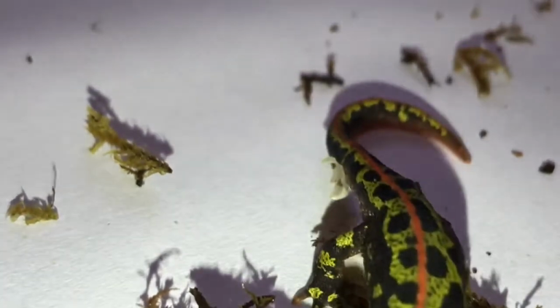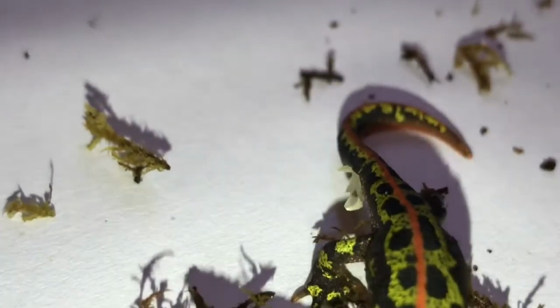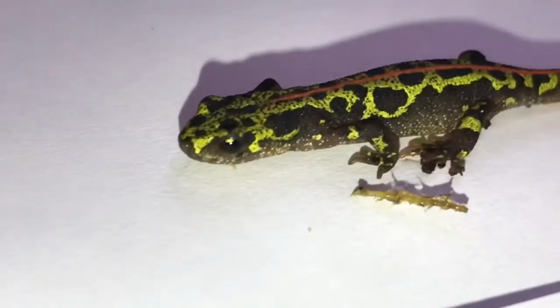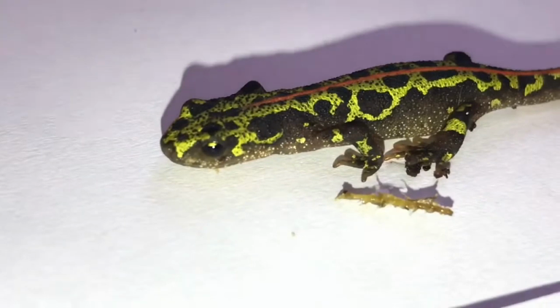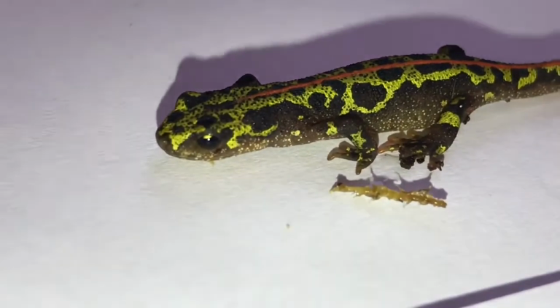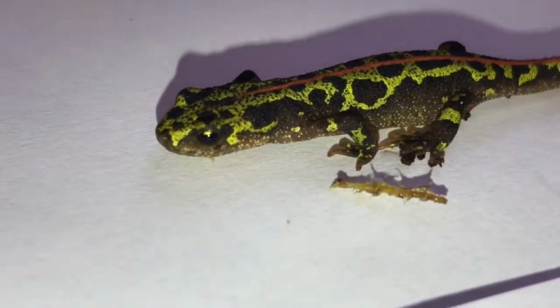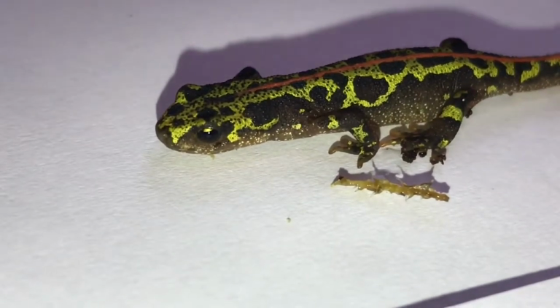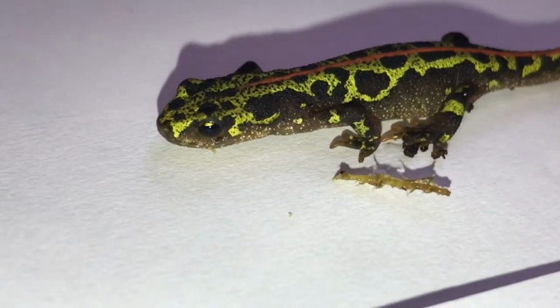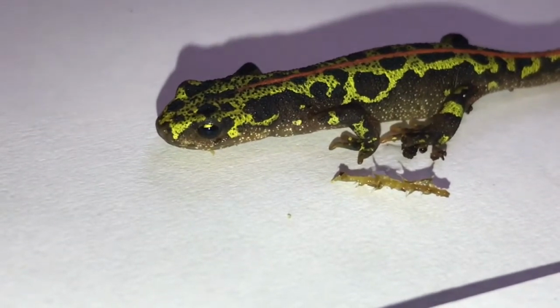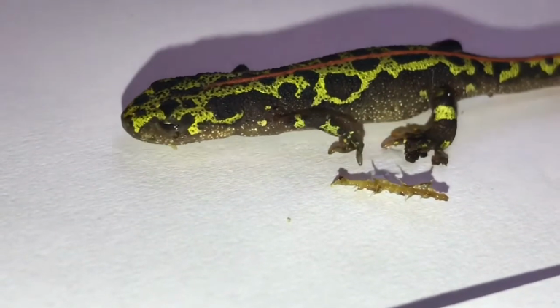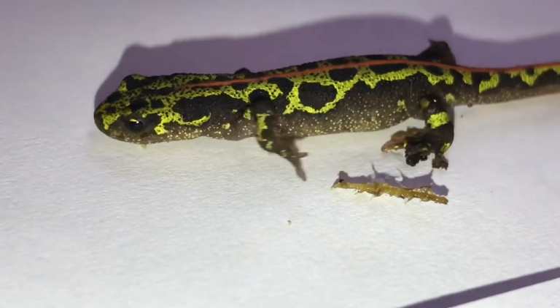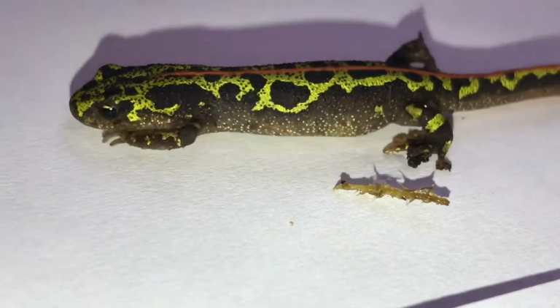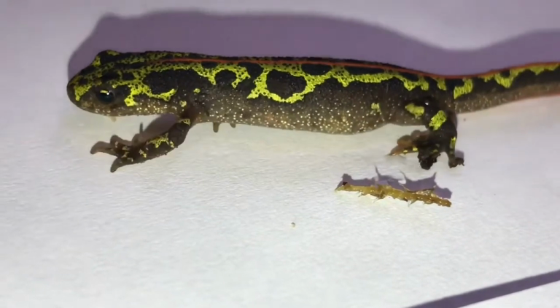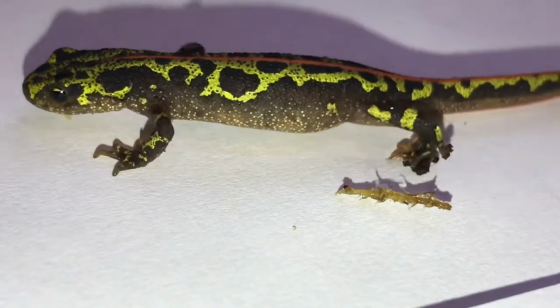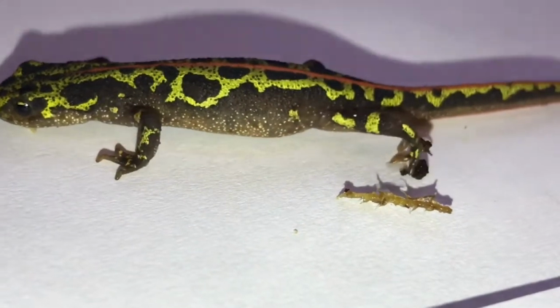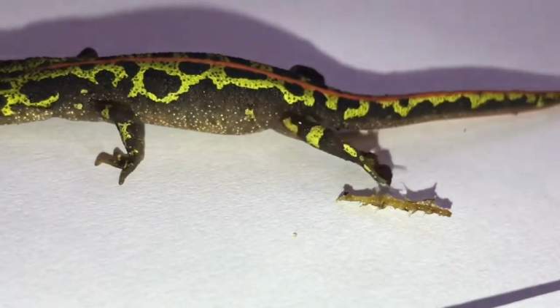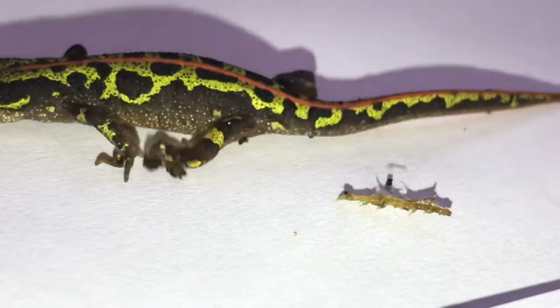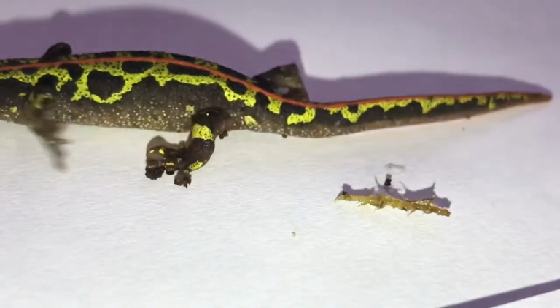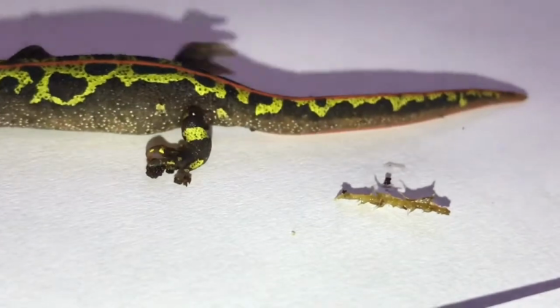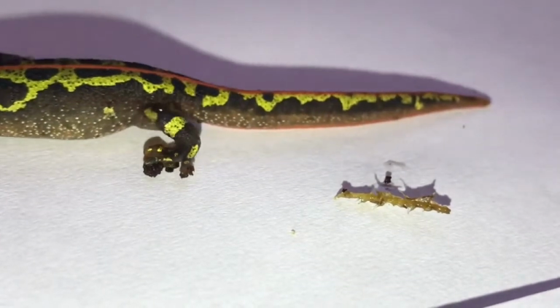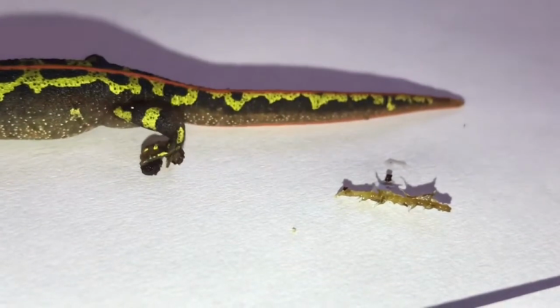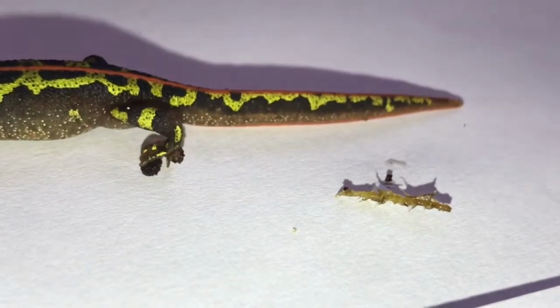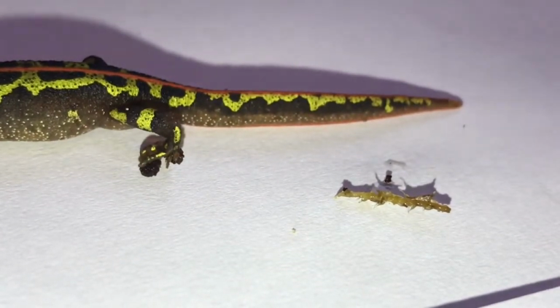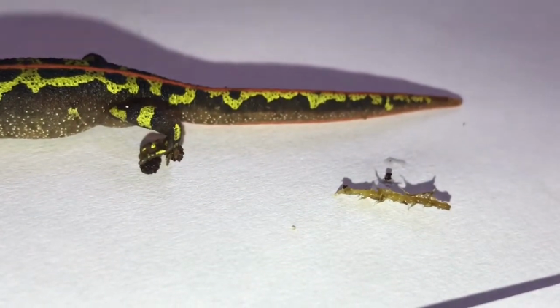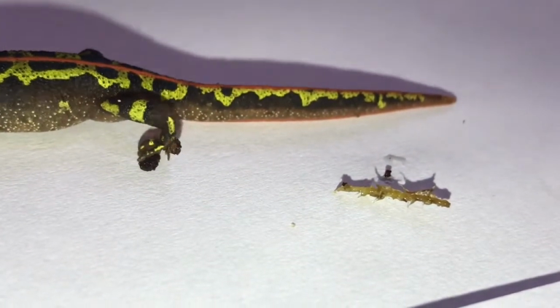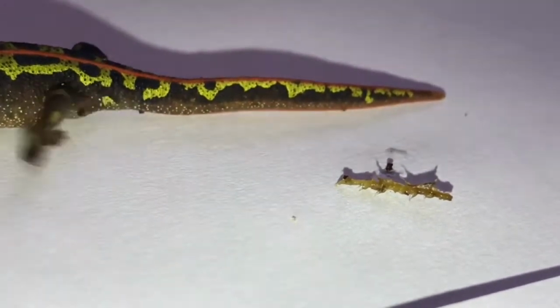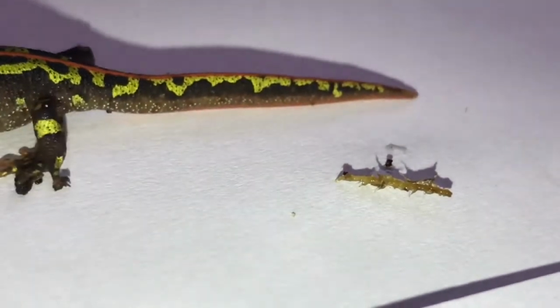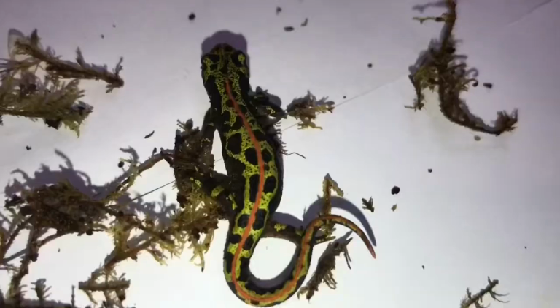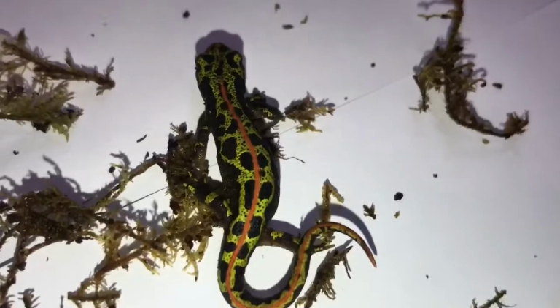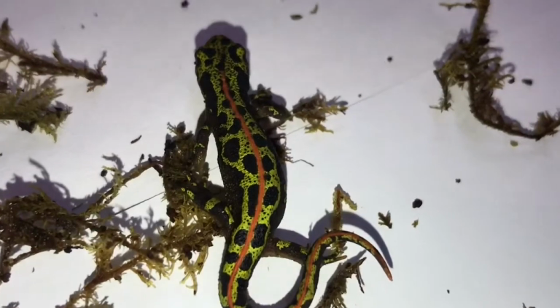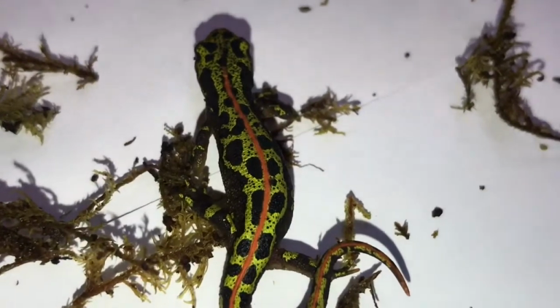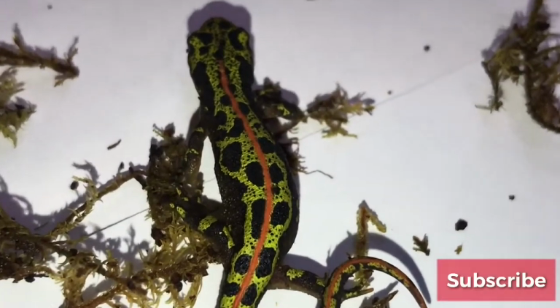An ideal species for this, and they eat all manner of small invertebrates as long as they easily fit in their mouths. Being active, they'll certainly easily catch things like crickets as well as wax worms, worms and small slugs. One of my favourite species.